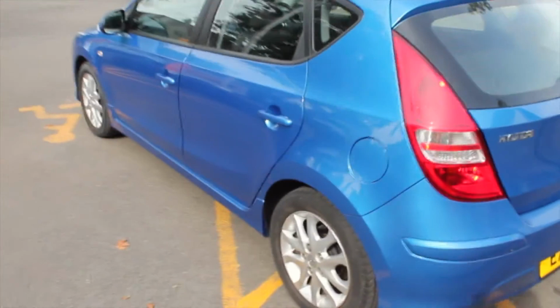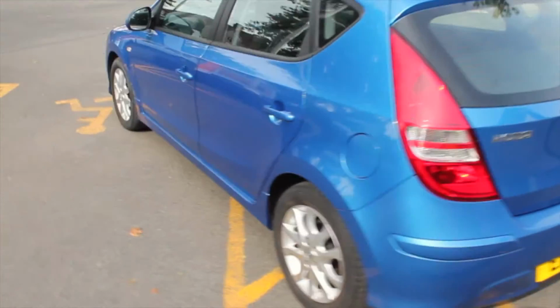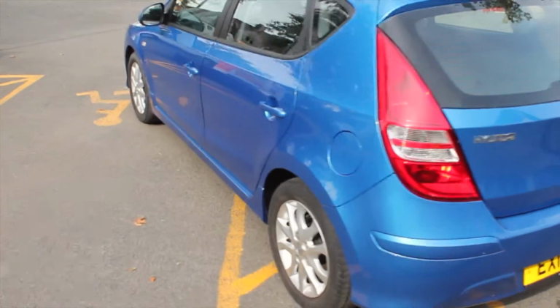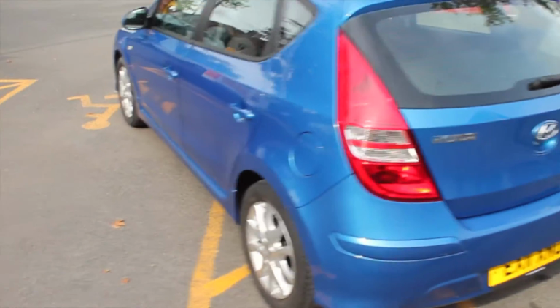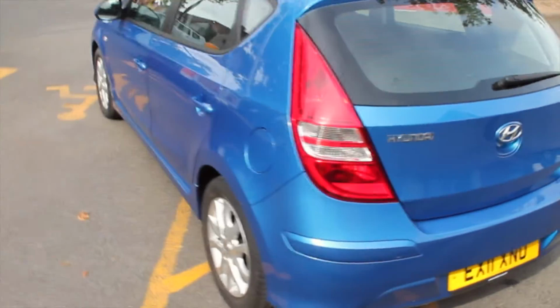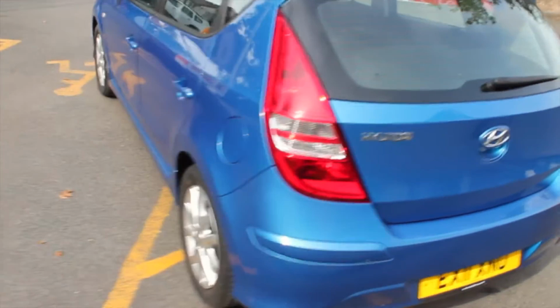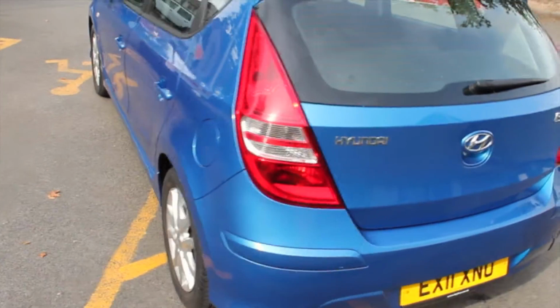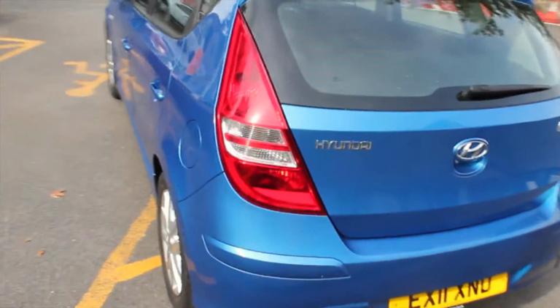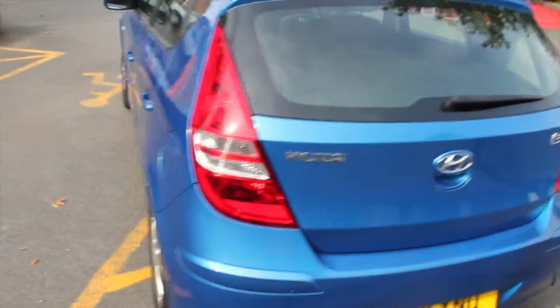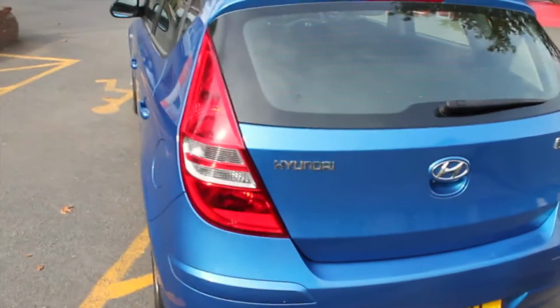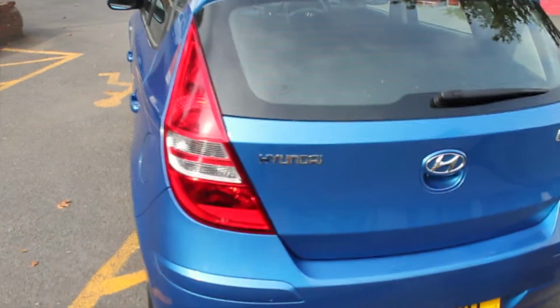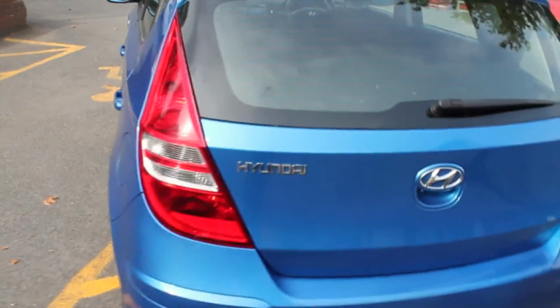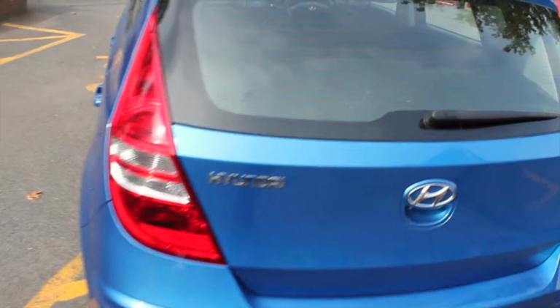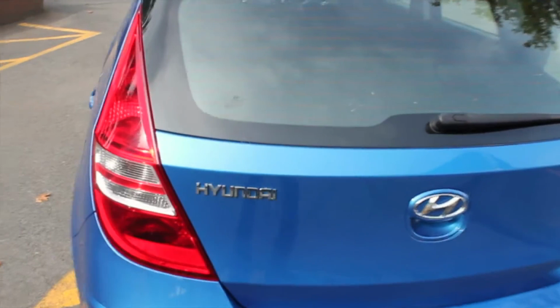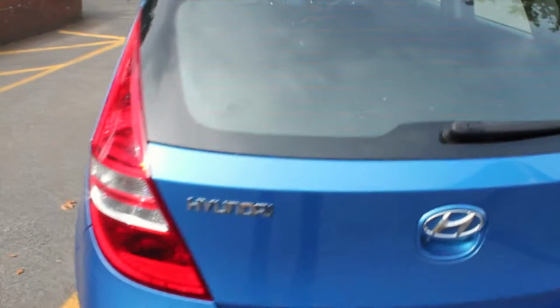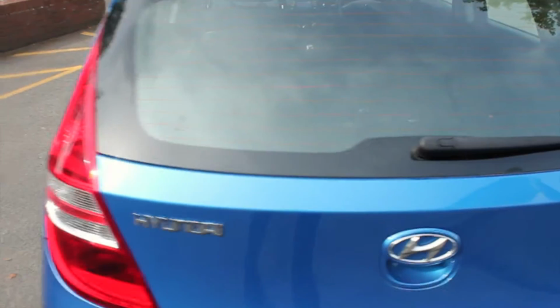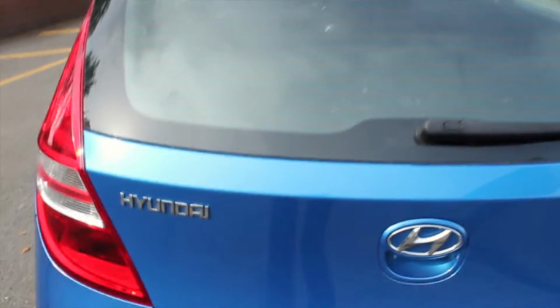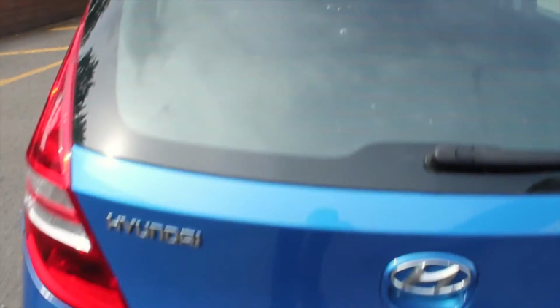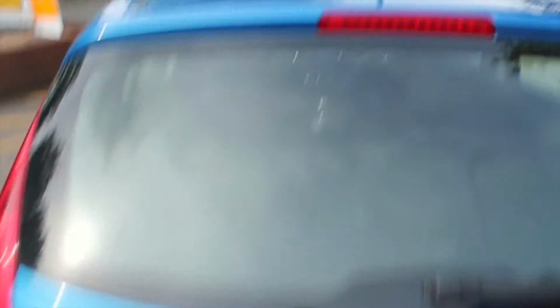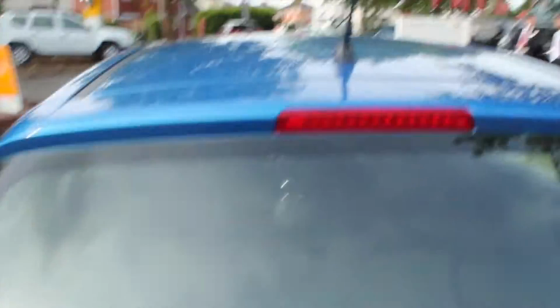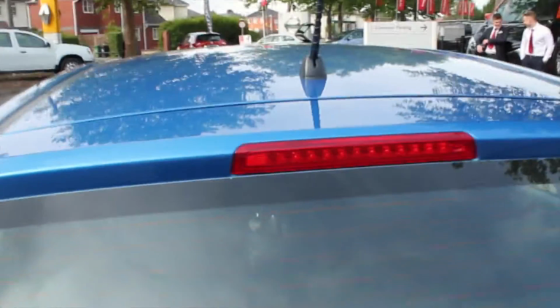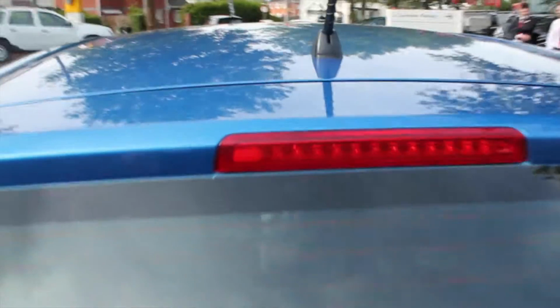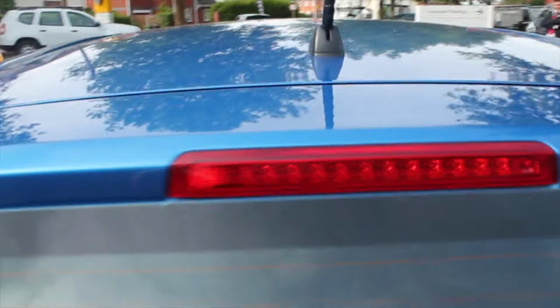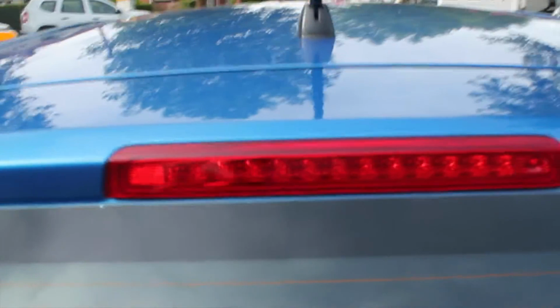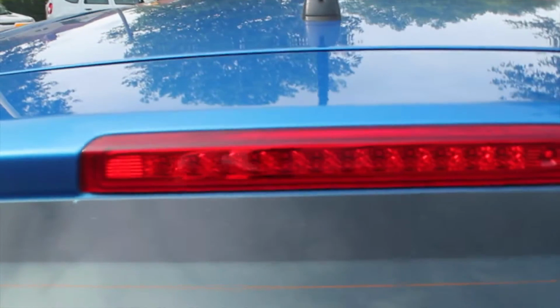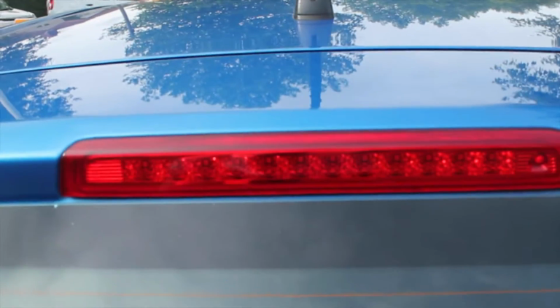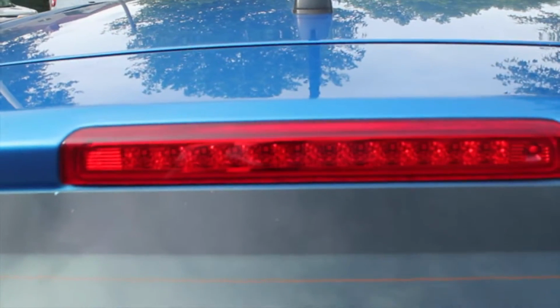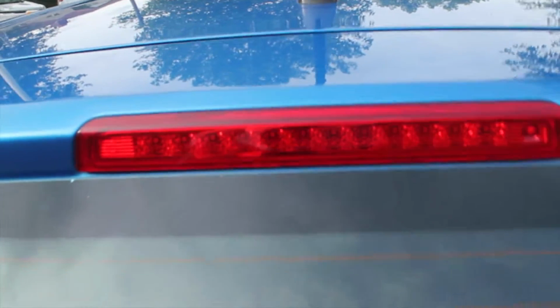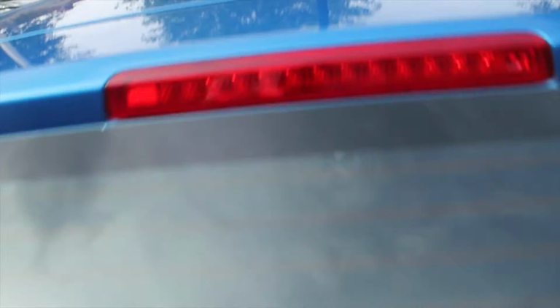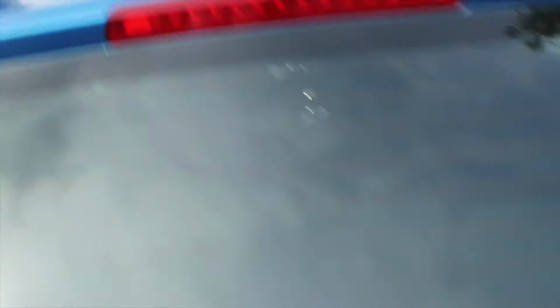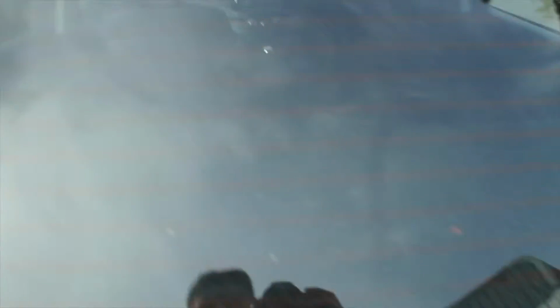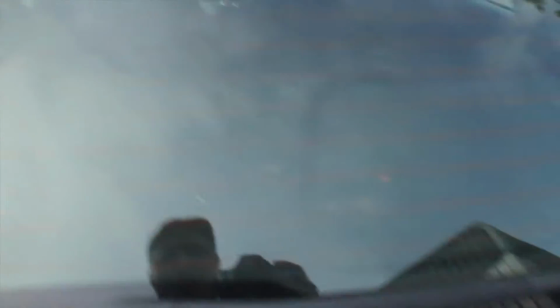Coming around to the rear, you can see the continuation of the chrome Hyundai badging, along with a high level rear brake light just to make it much more noticeable to other road users.